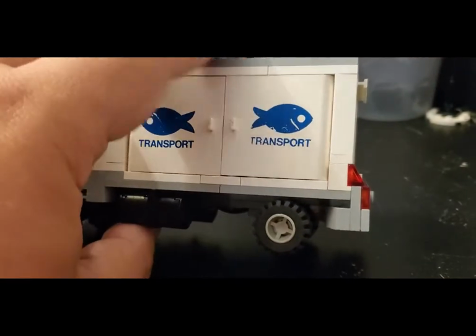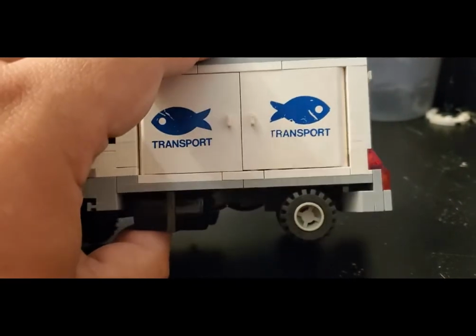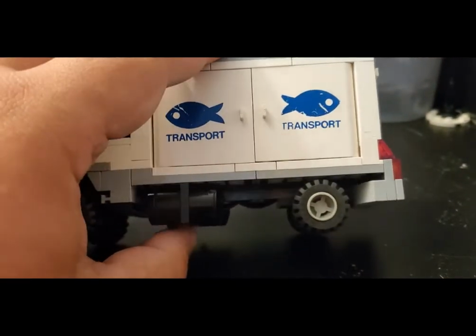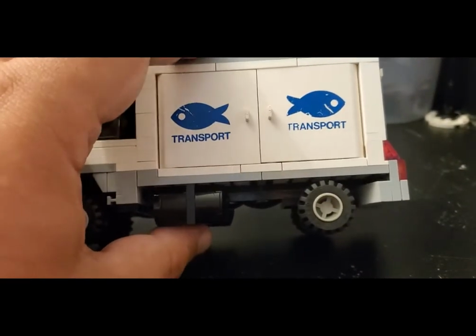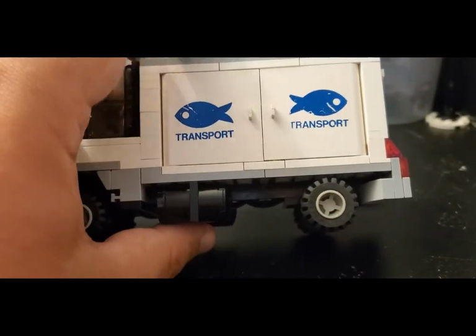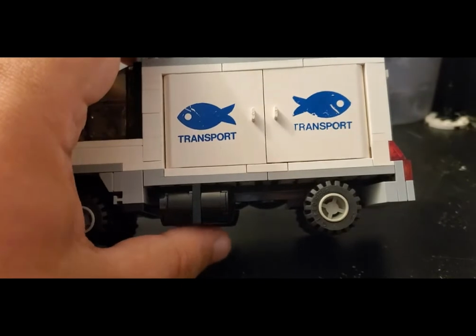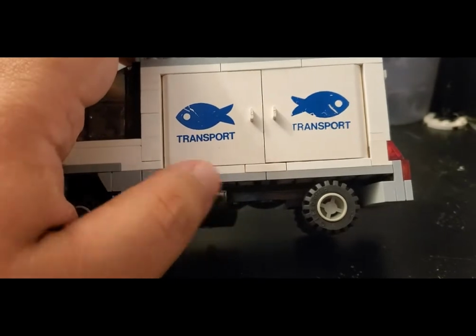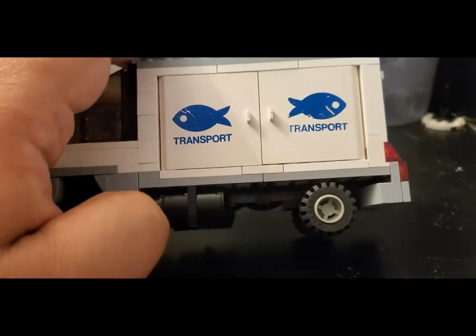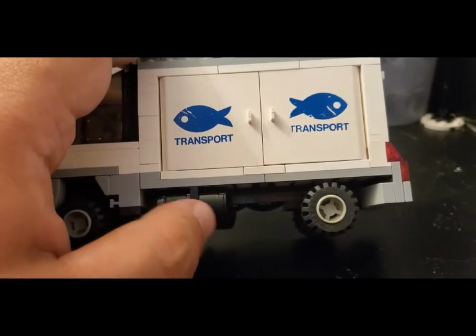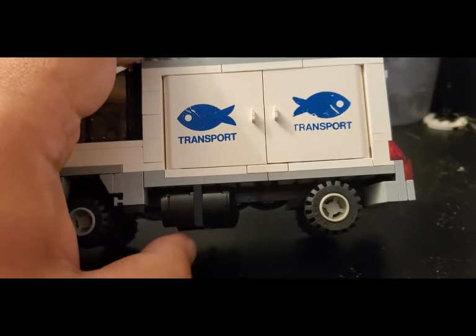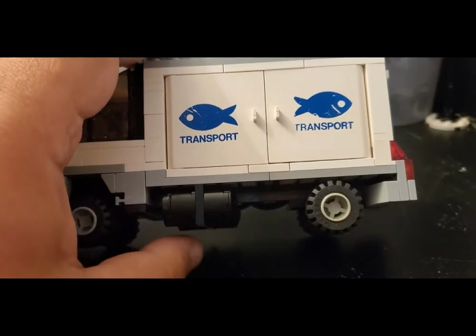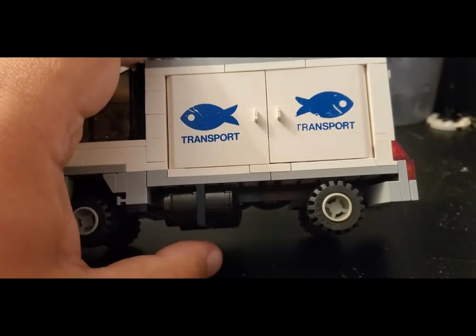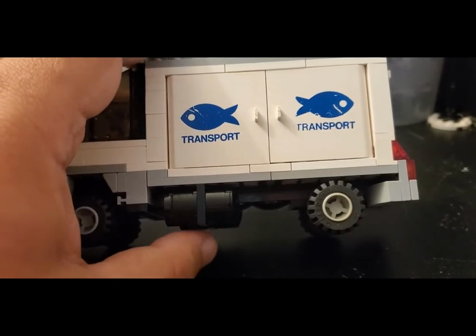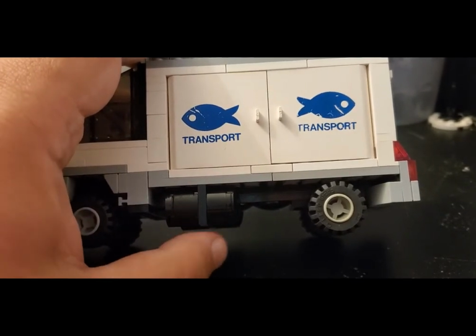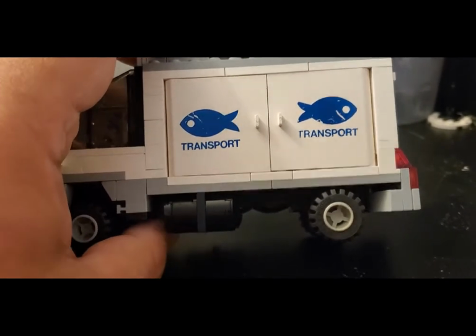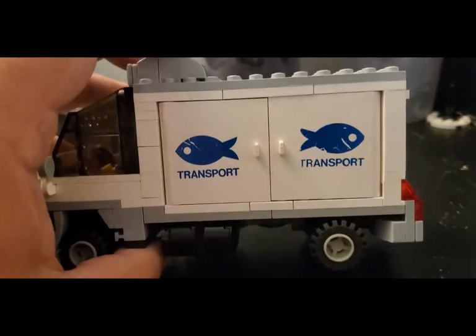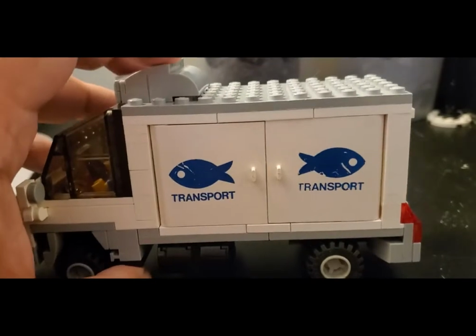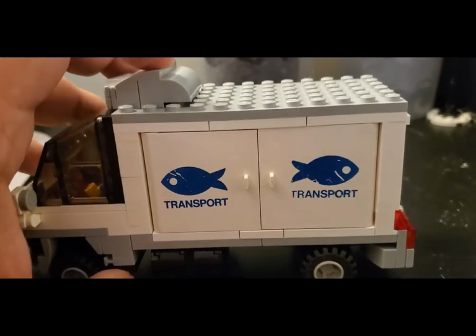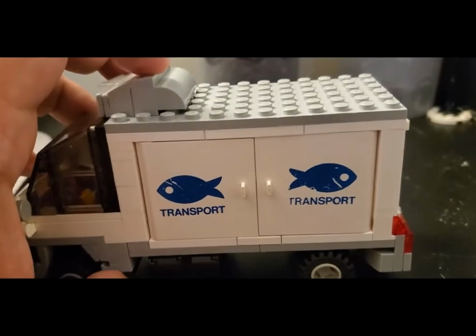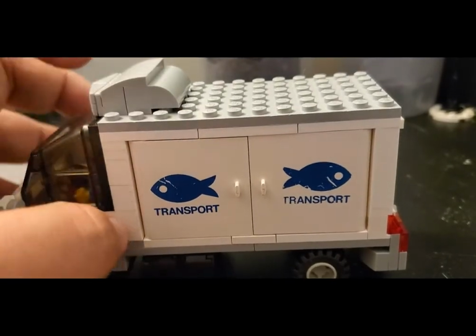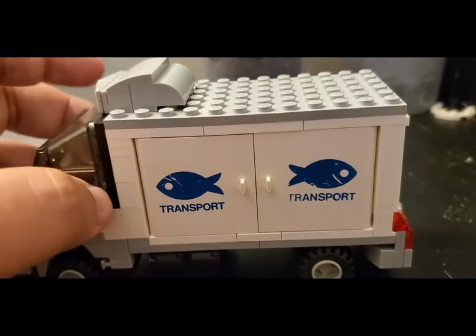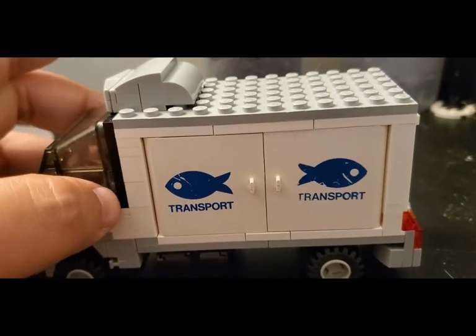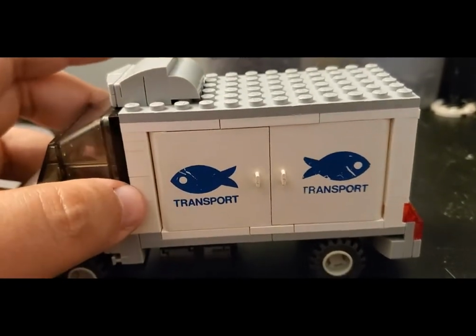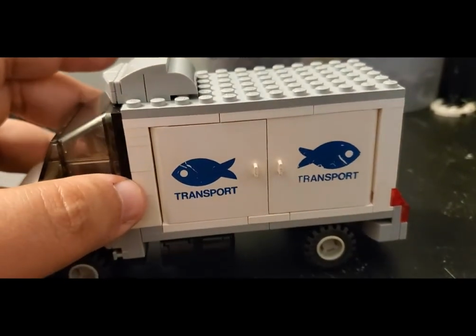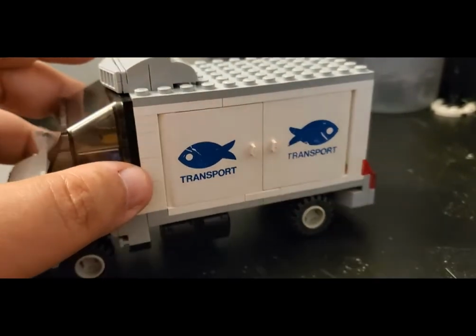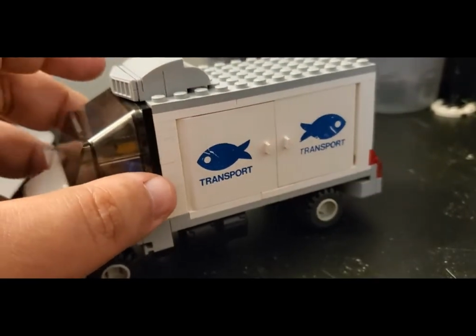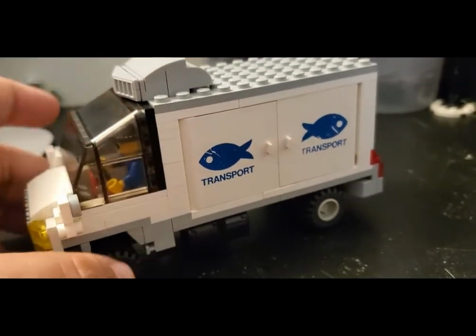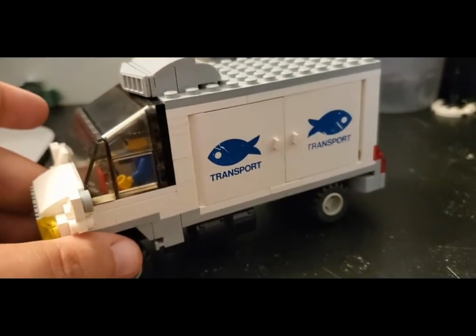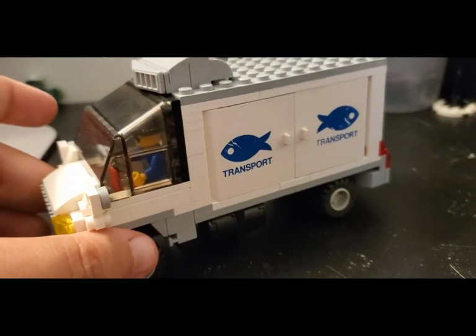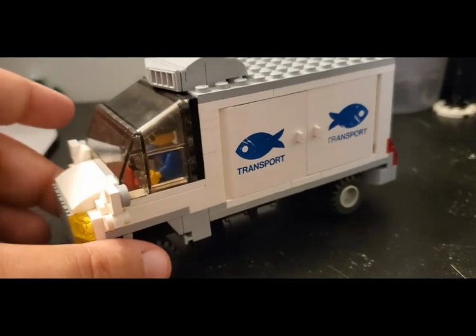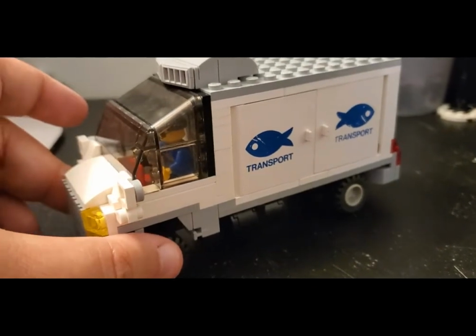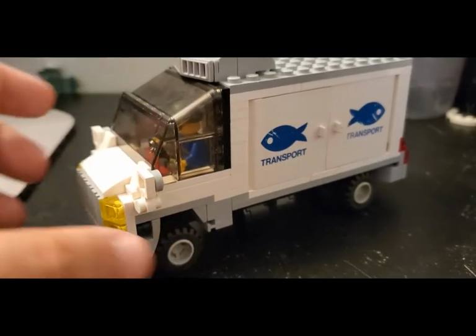Looking underneath — I know it's in black — but there are a couple of large gas tanks there for the truck, which is pretty cool. Now let me get to the front, because the front was another big piece of inspiration.